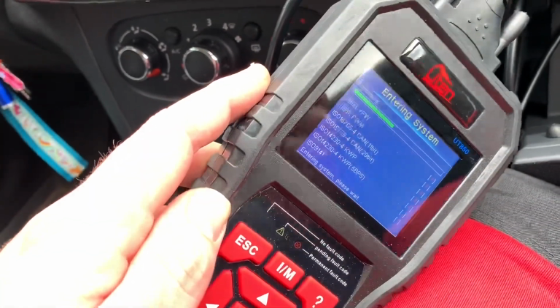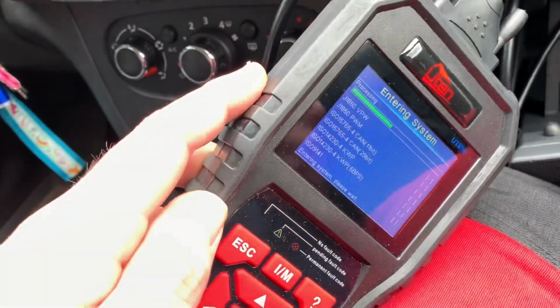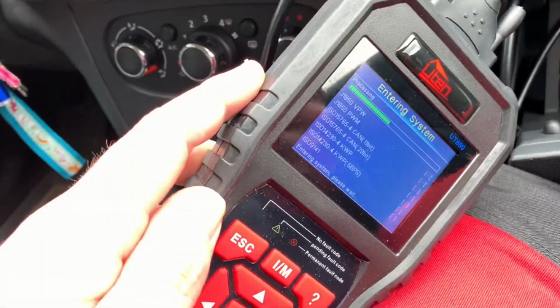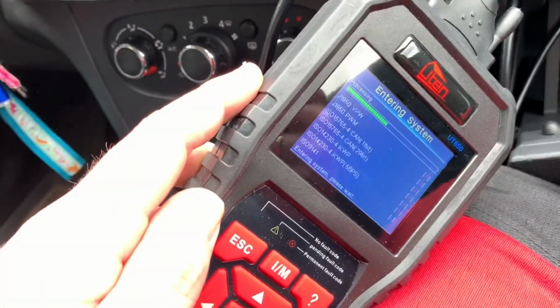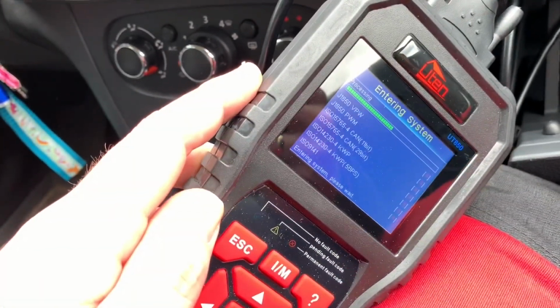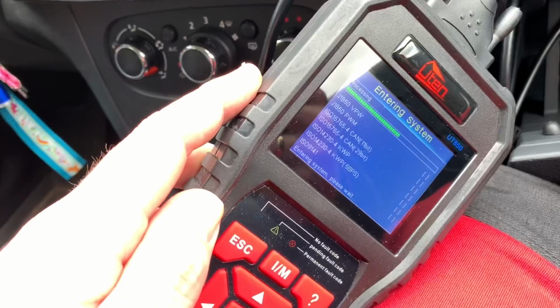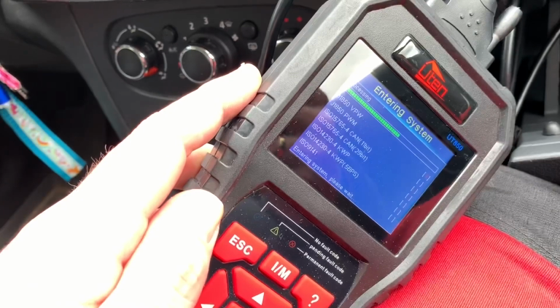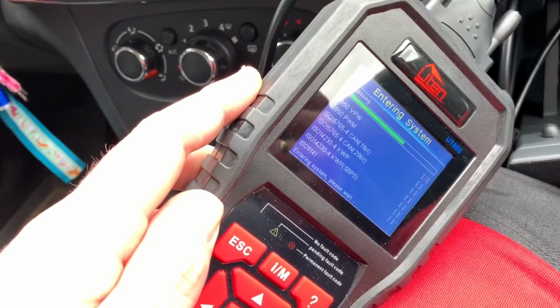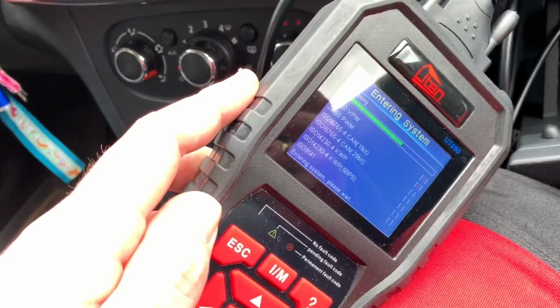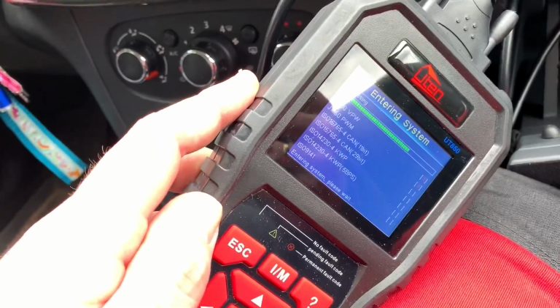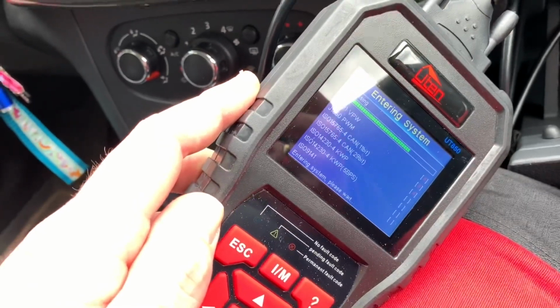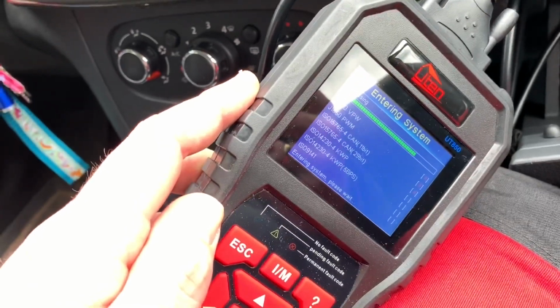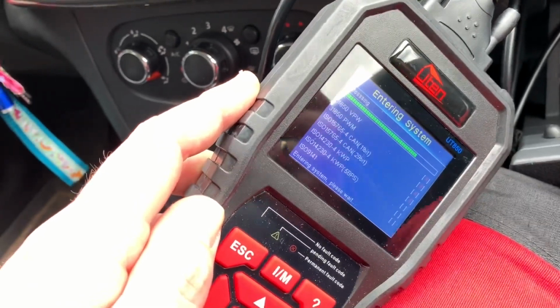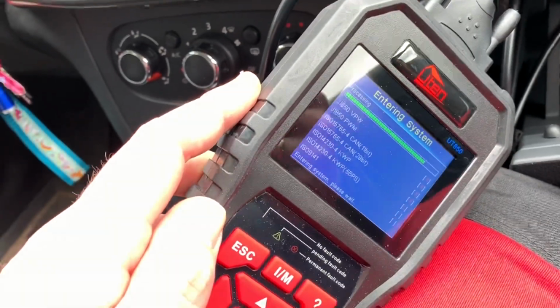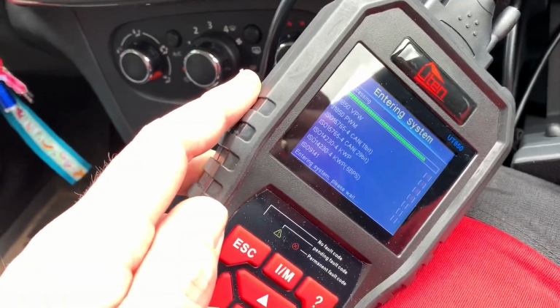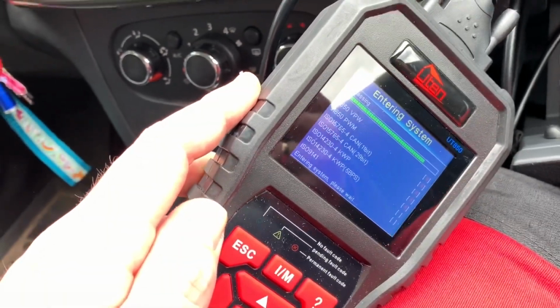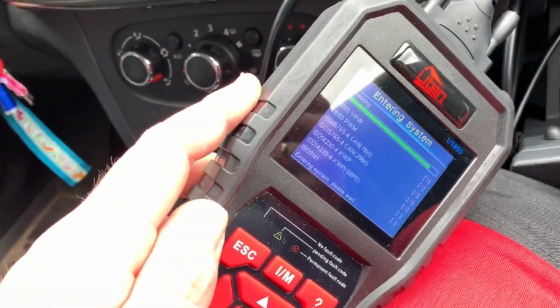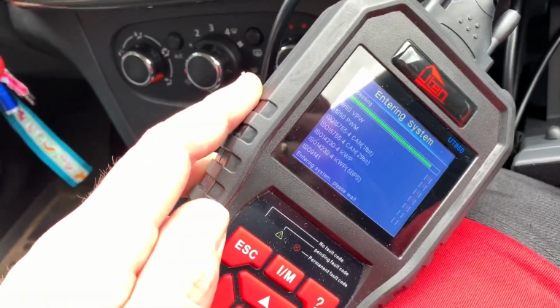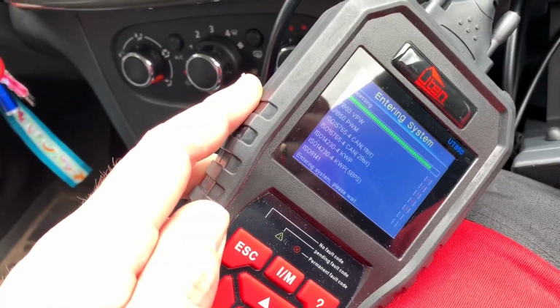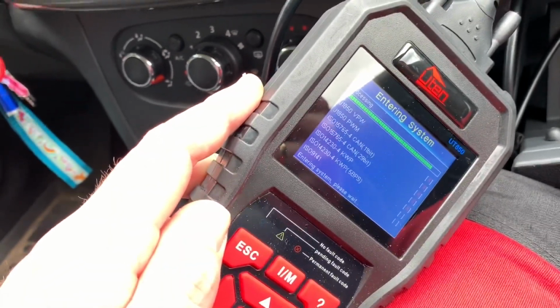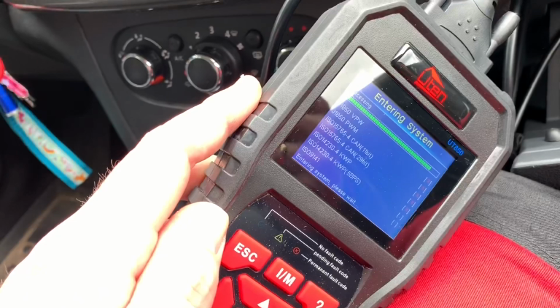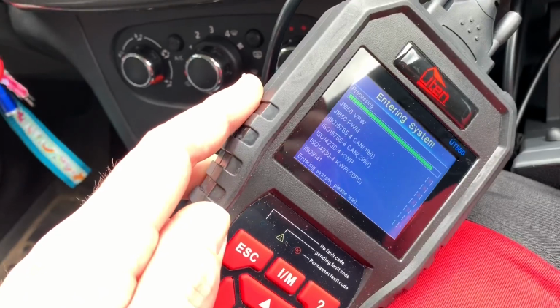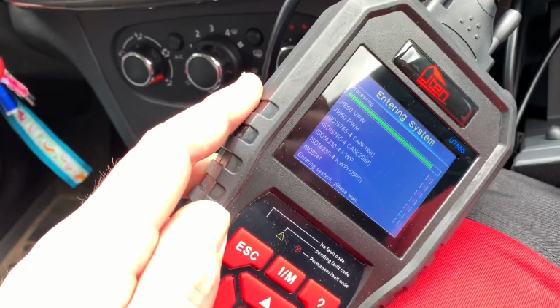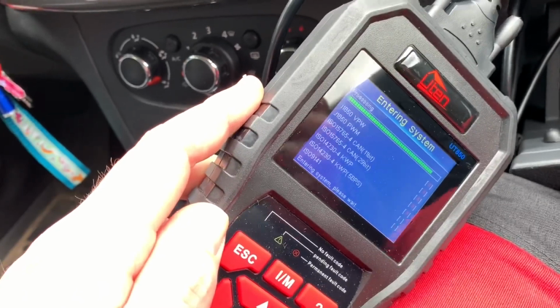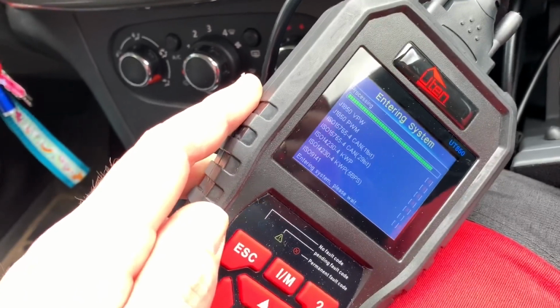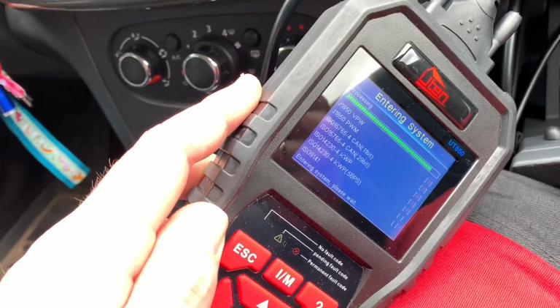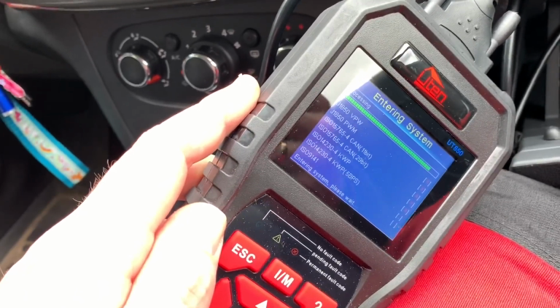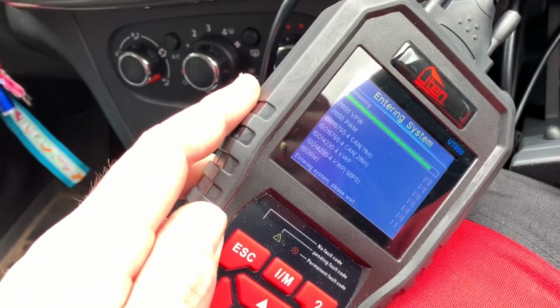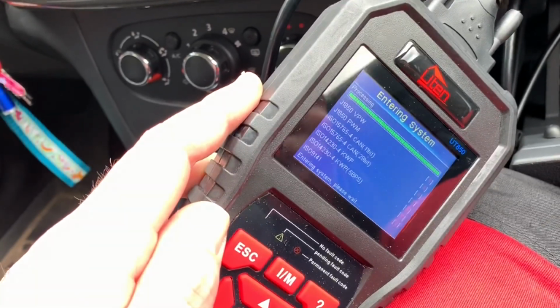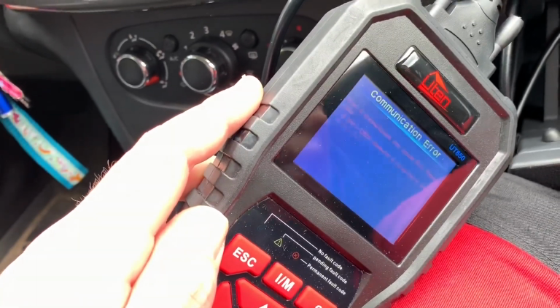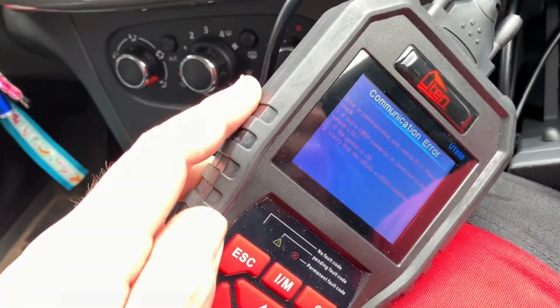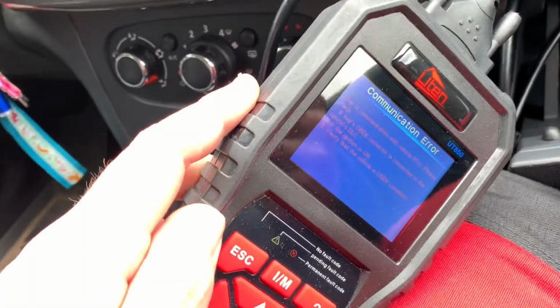There are some protocols which your OBD2 scanner is trying to use to get into the car. Here you can see — it works. Not.